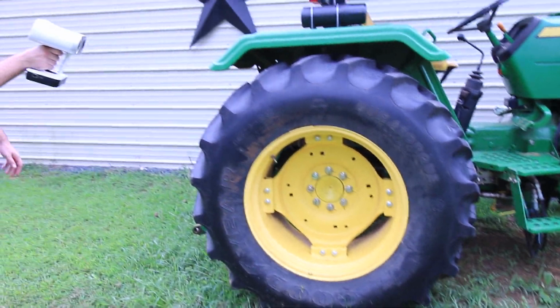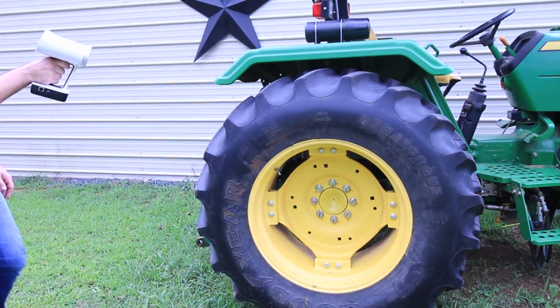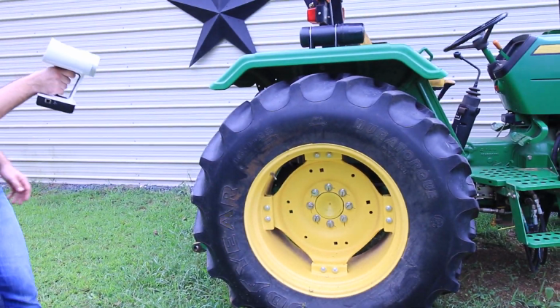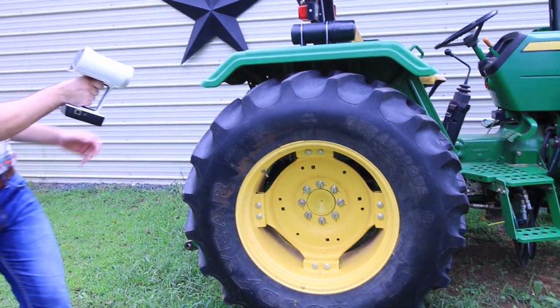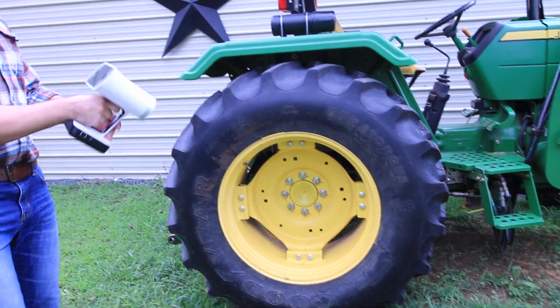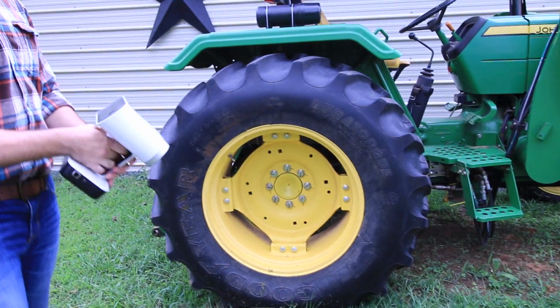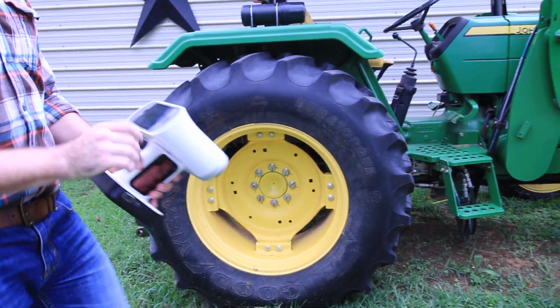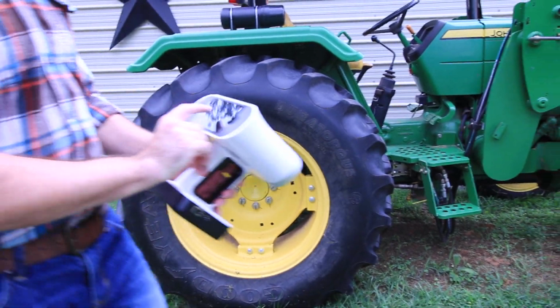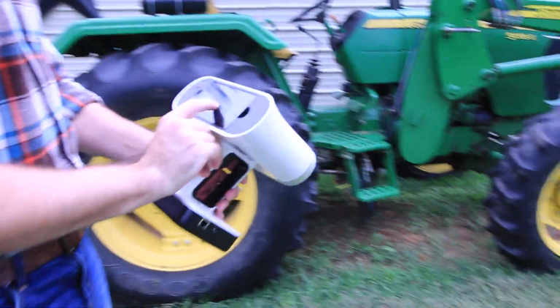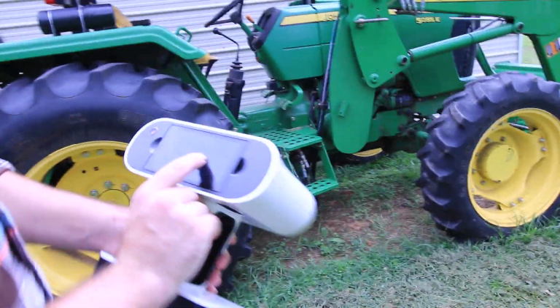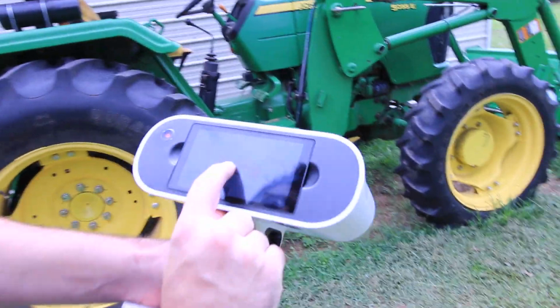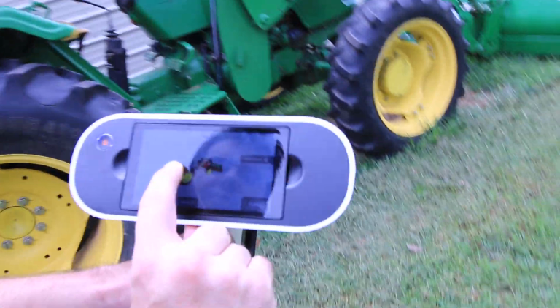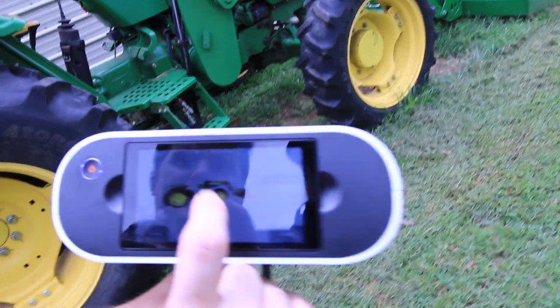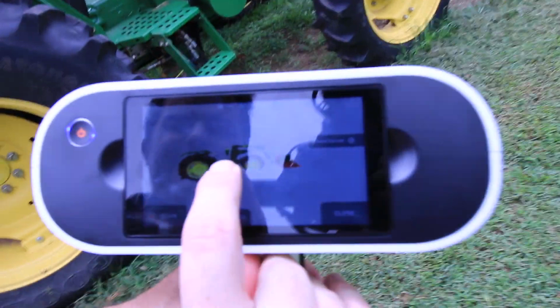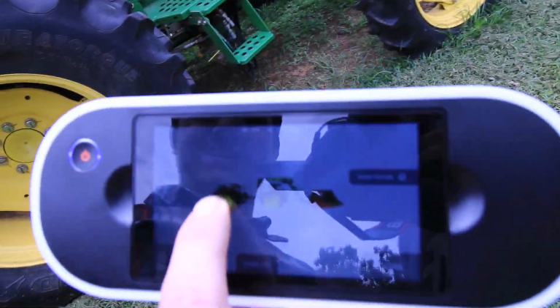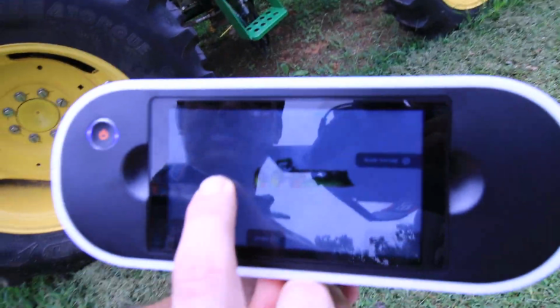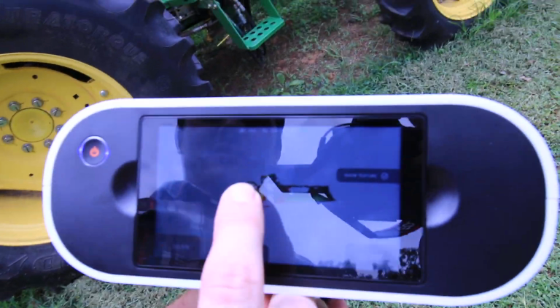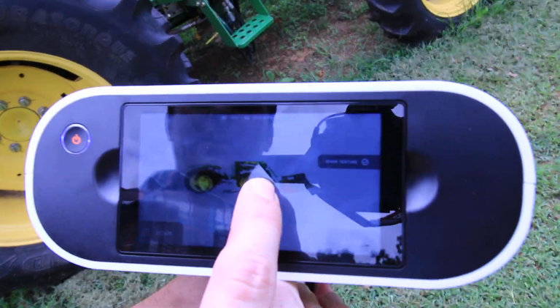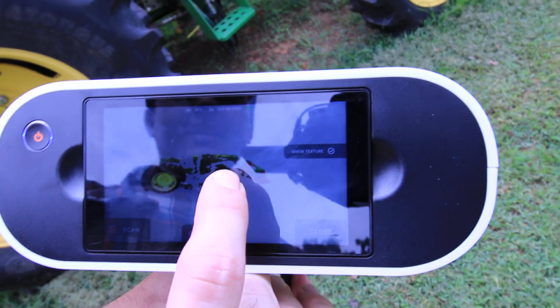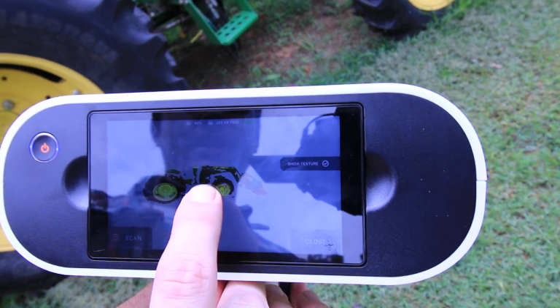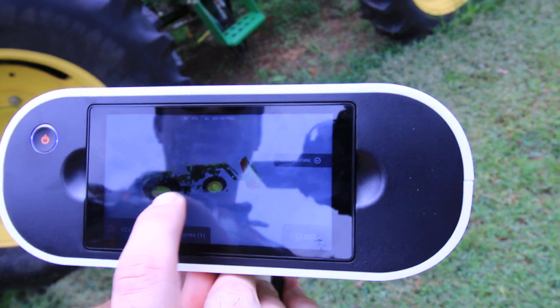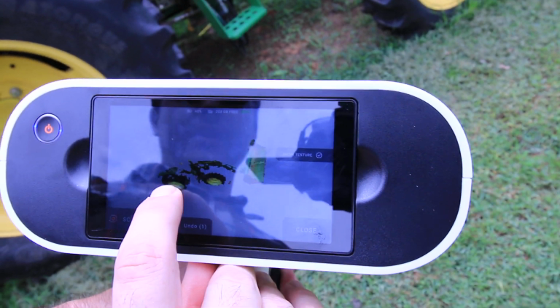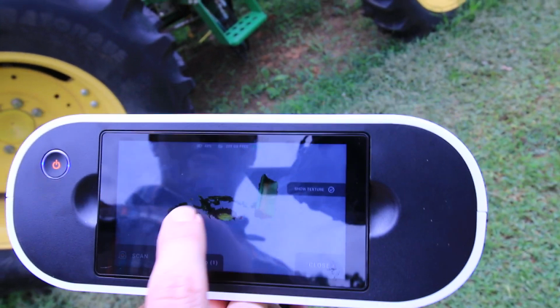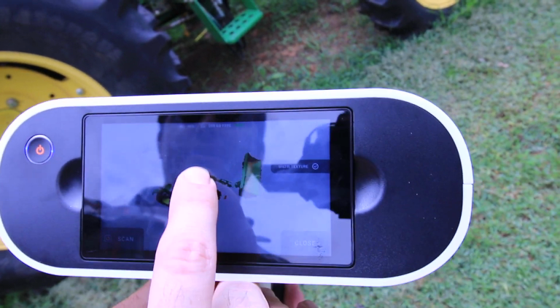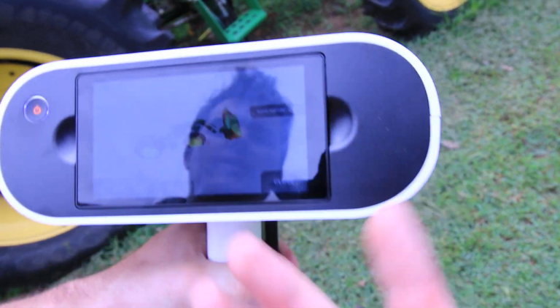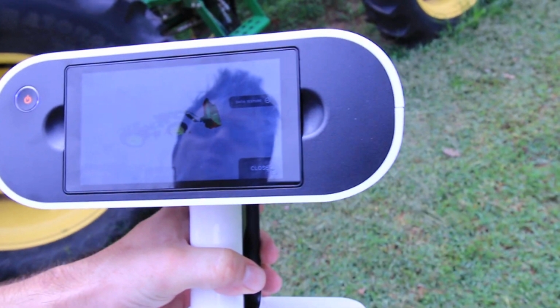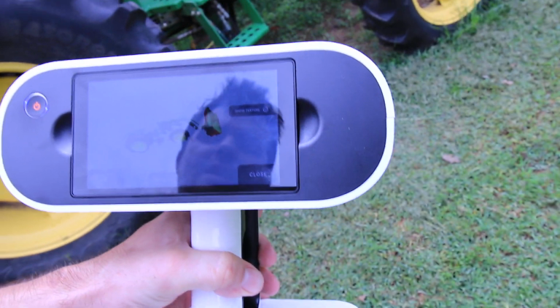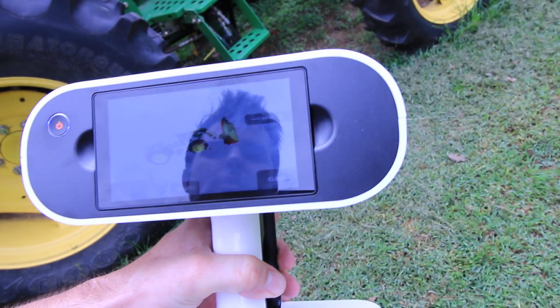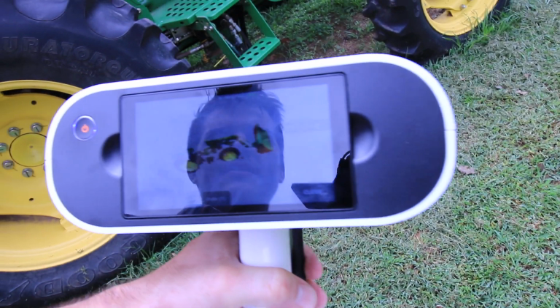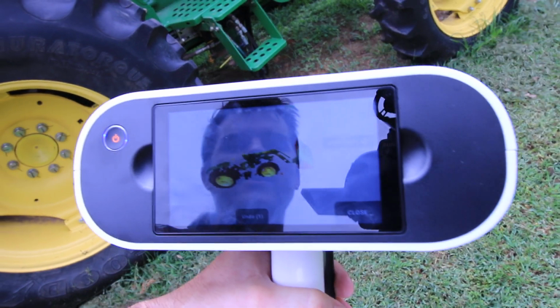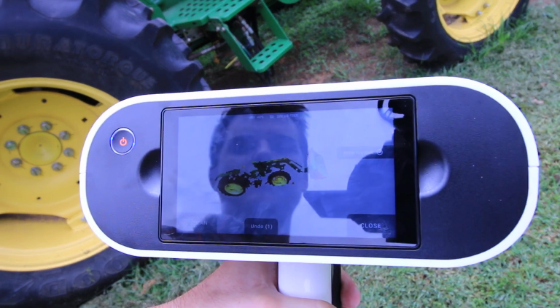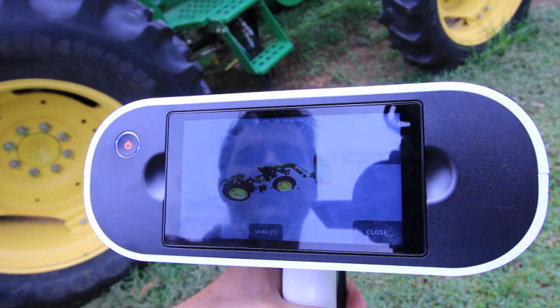All right, and that's it. From there, just pull the trigger one more time. I've got all the information I need, fully aligned and ready to go into Artec Studio for either reverse engineering and/or inspection.